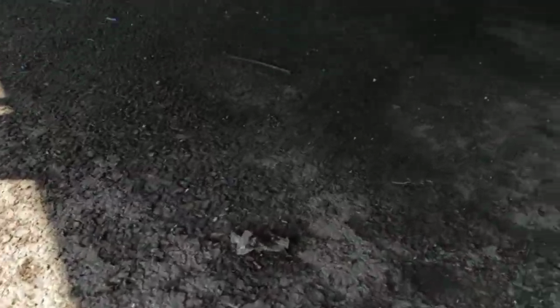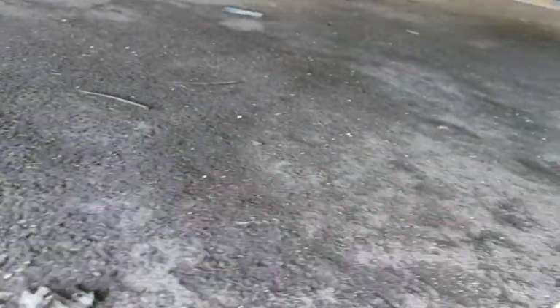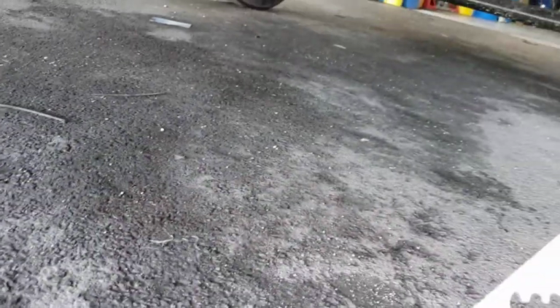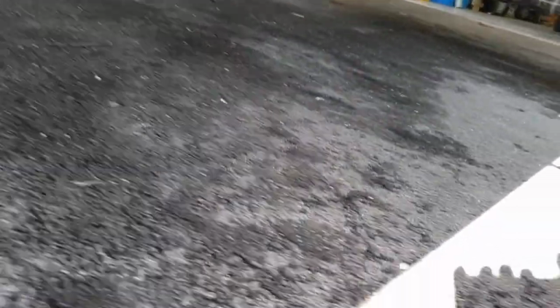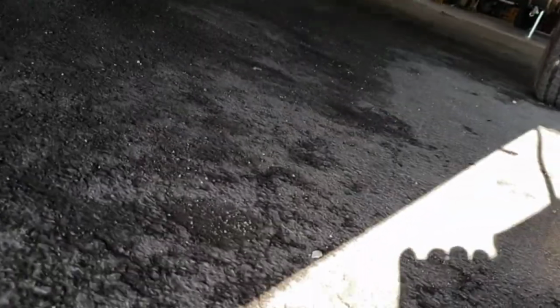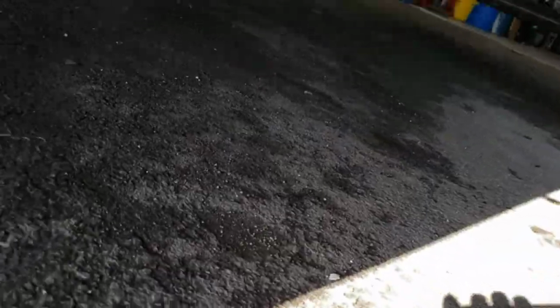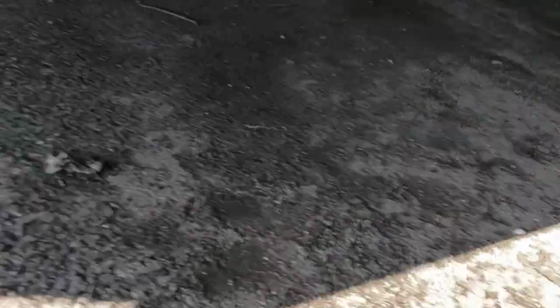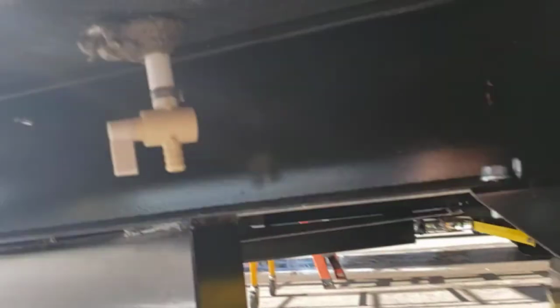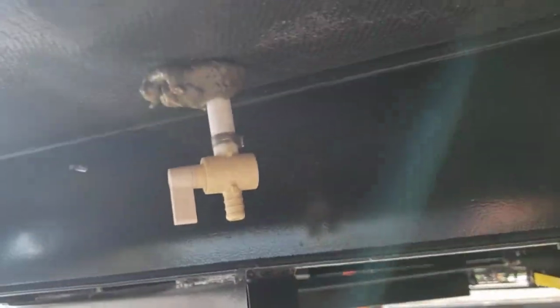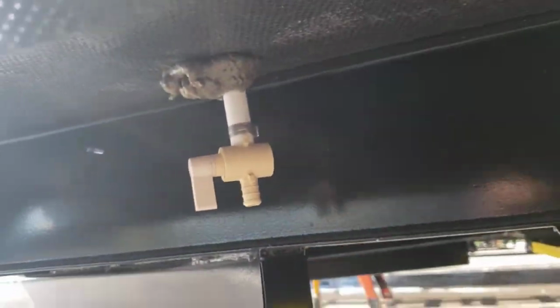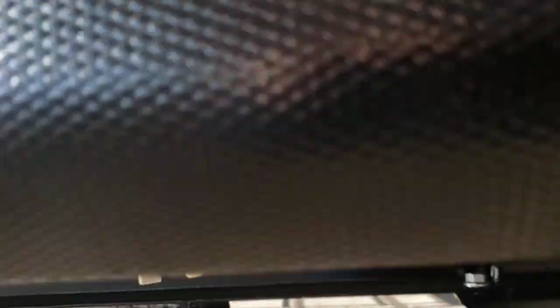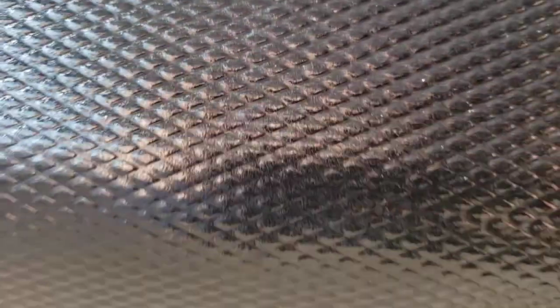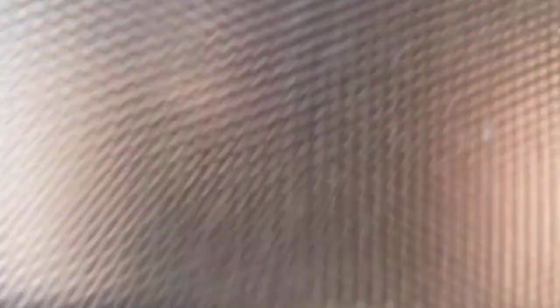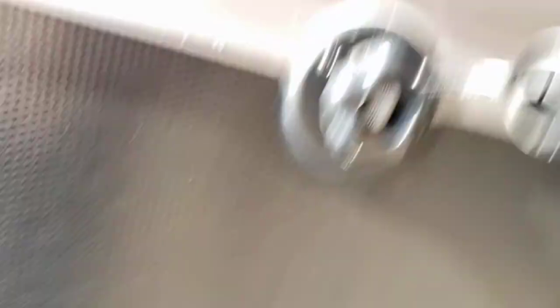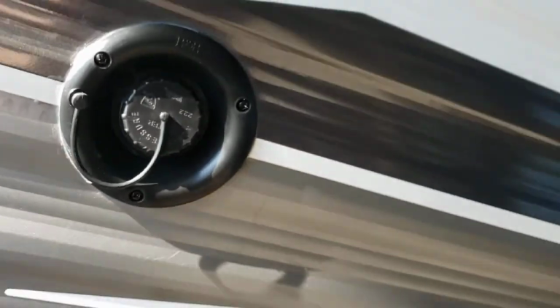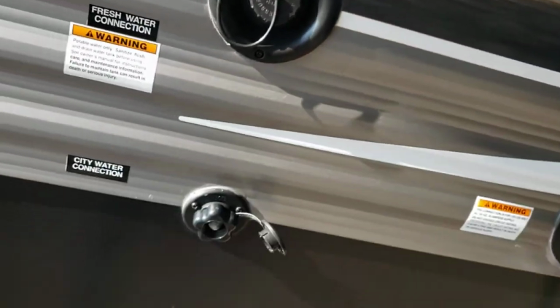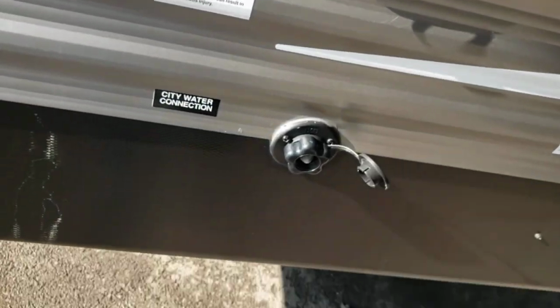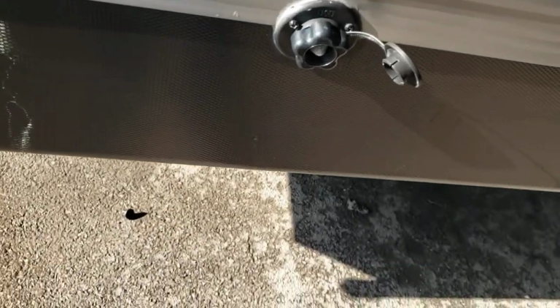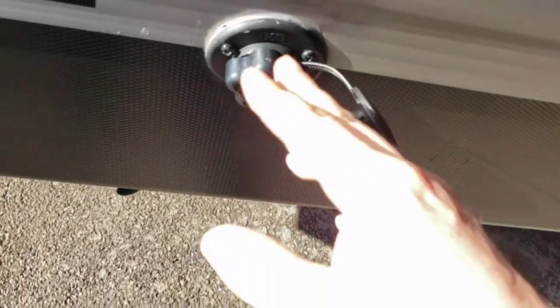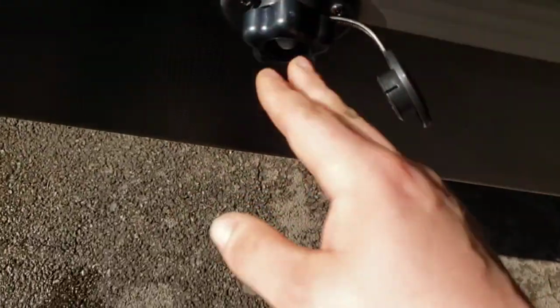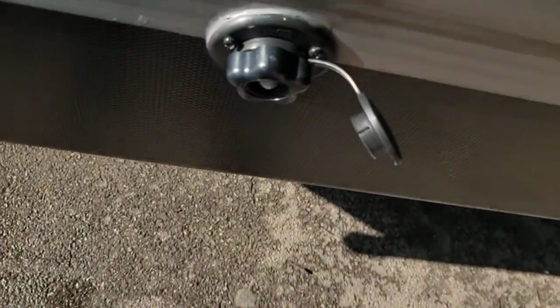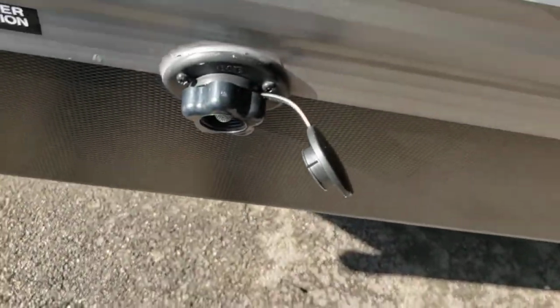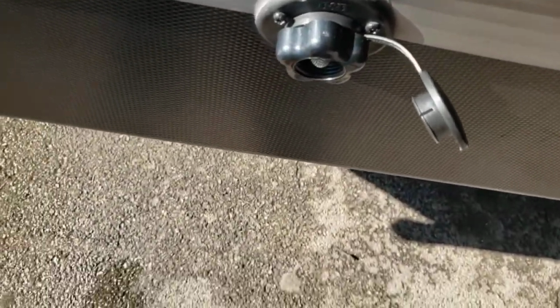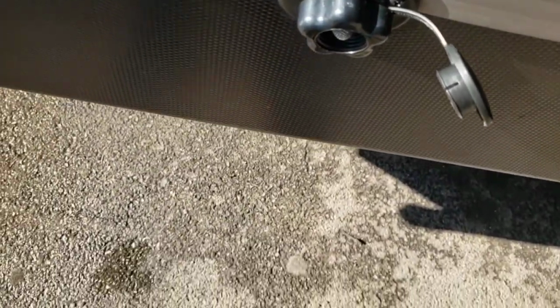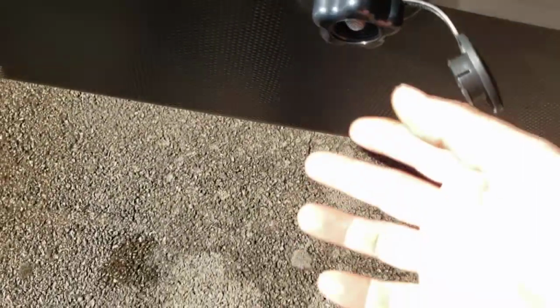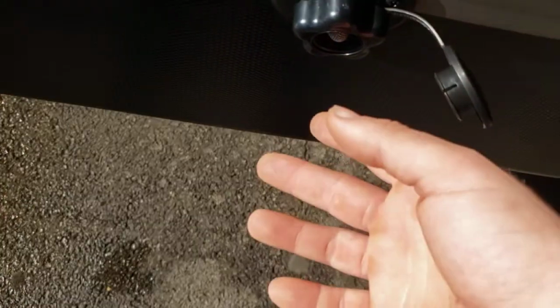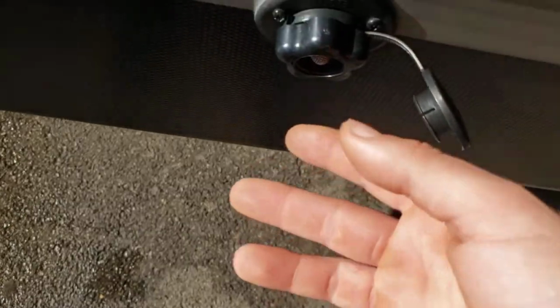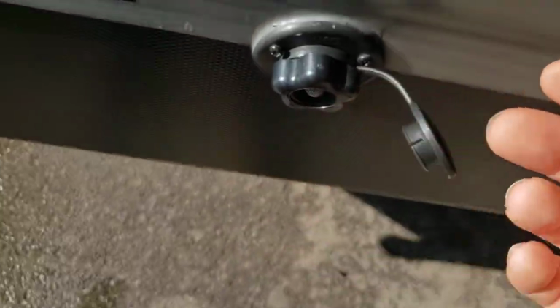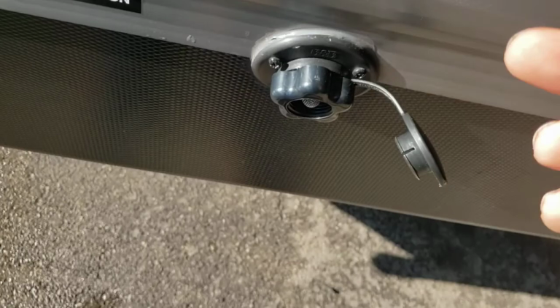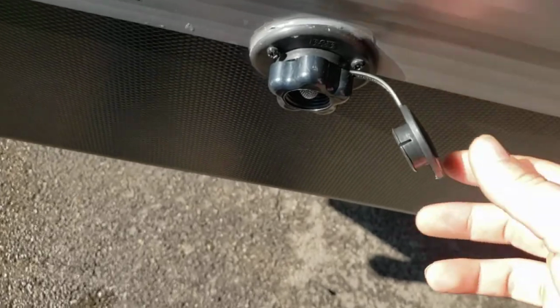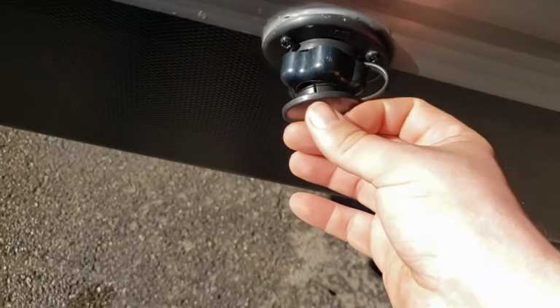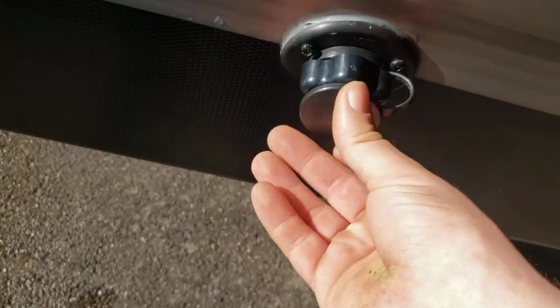To drain your fresh water tank, there's a drain right there. Right here is the city water connection — this is where you hook your hose up to run off city water pressure. You won't need to run your pump when doing that.